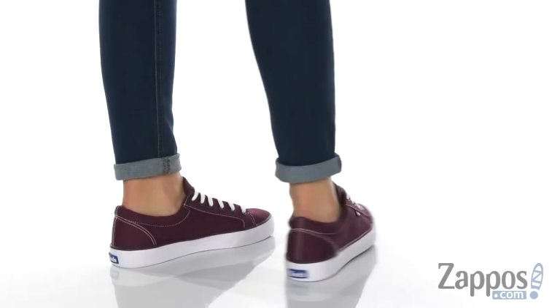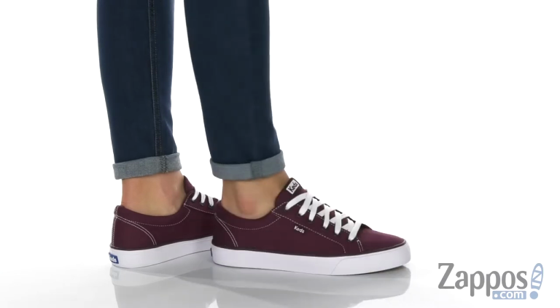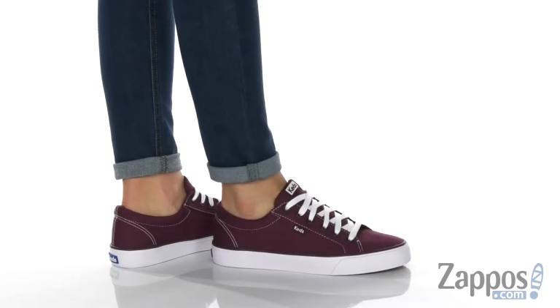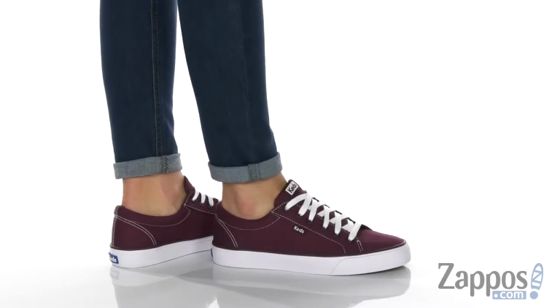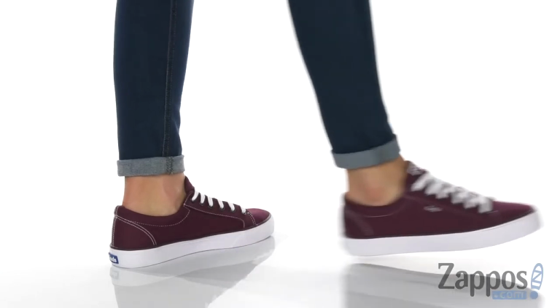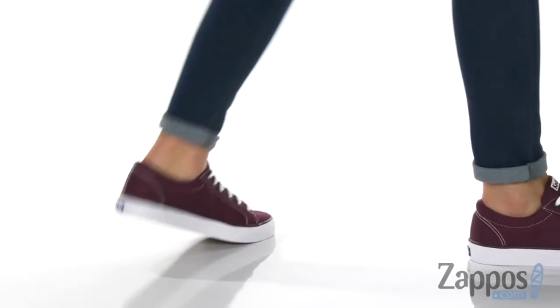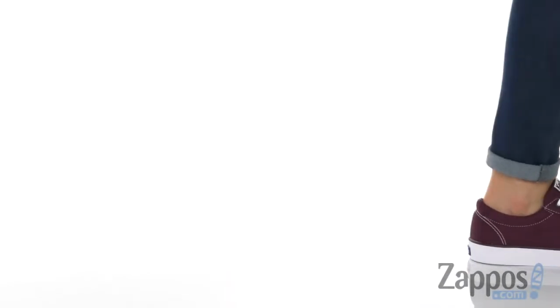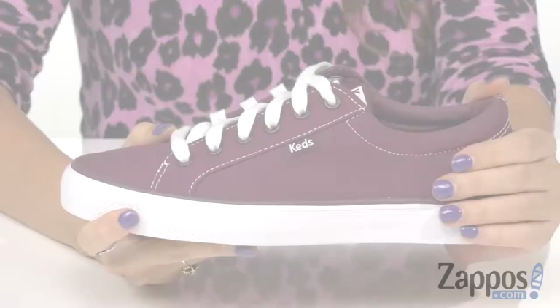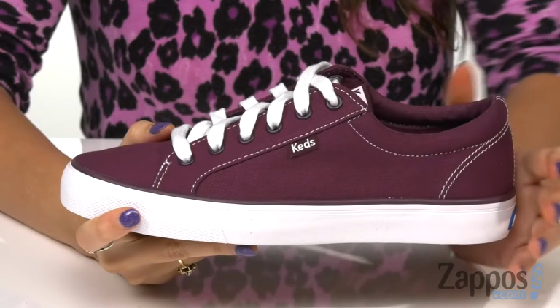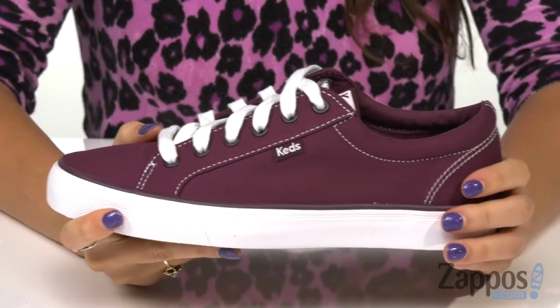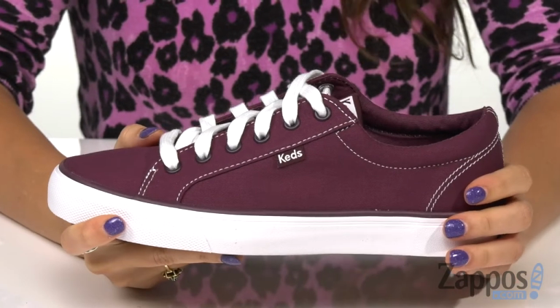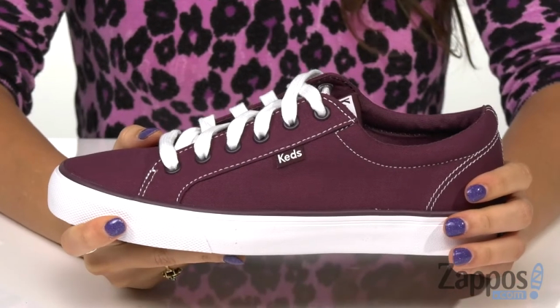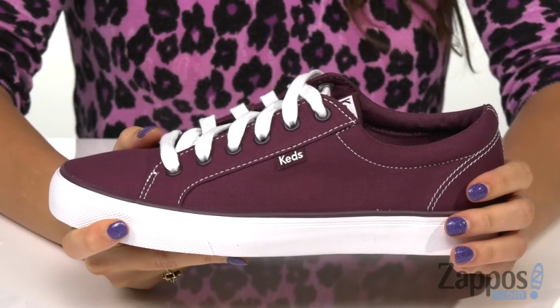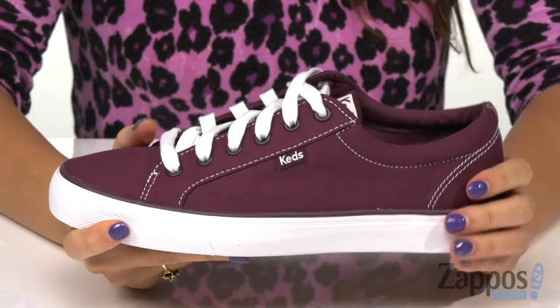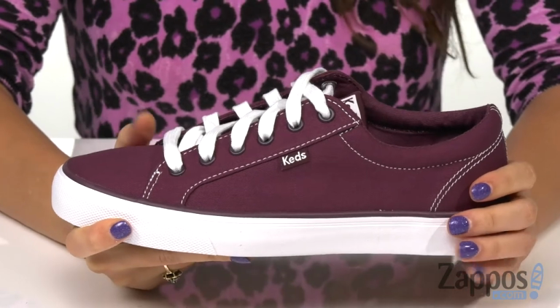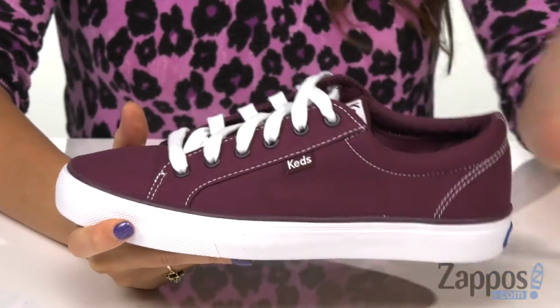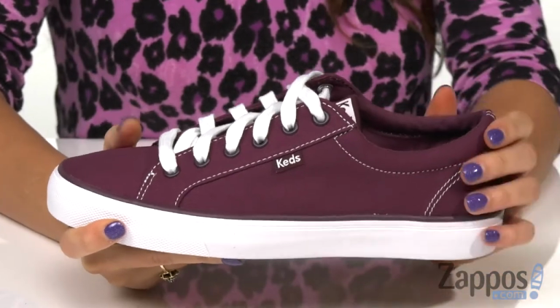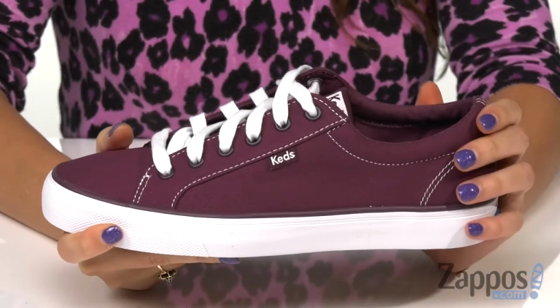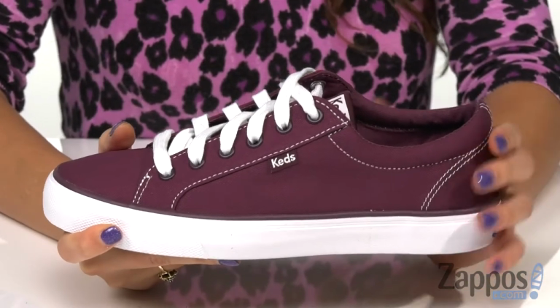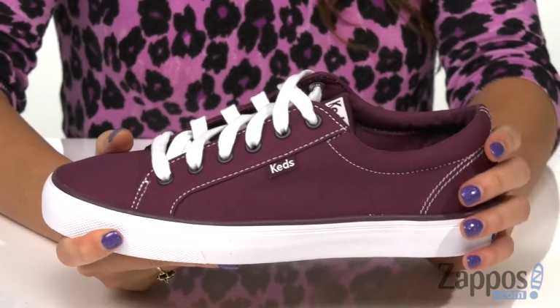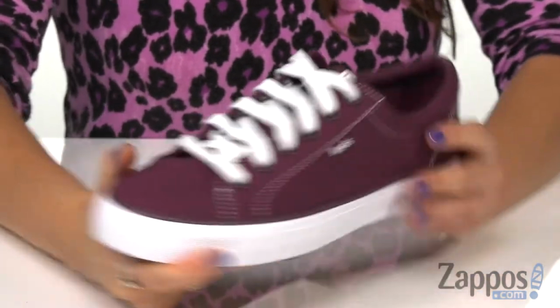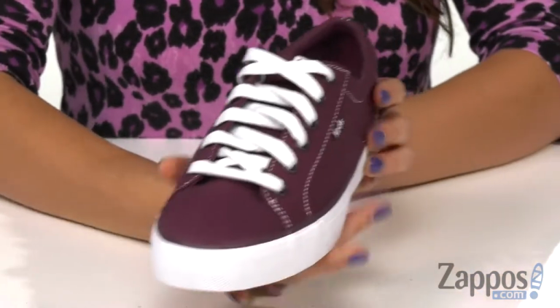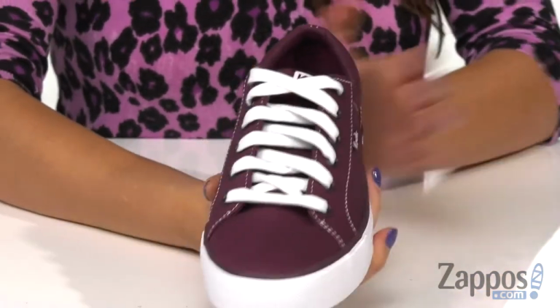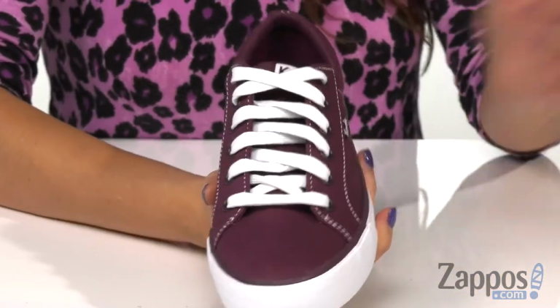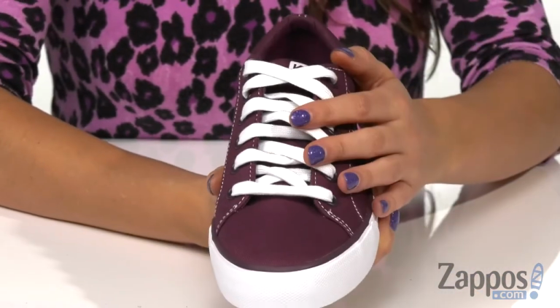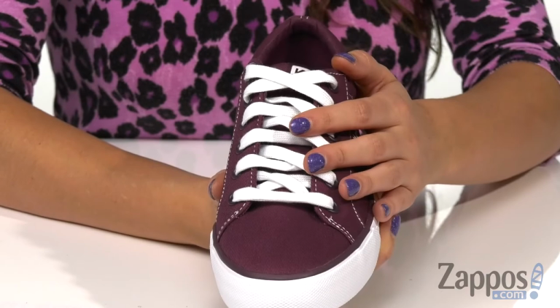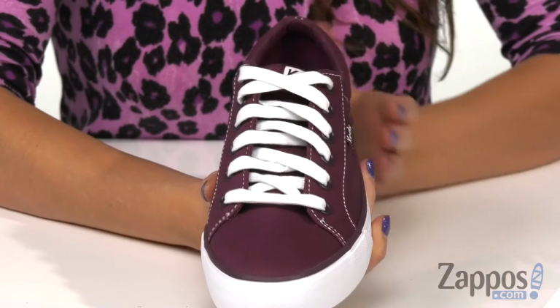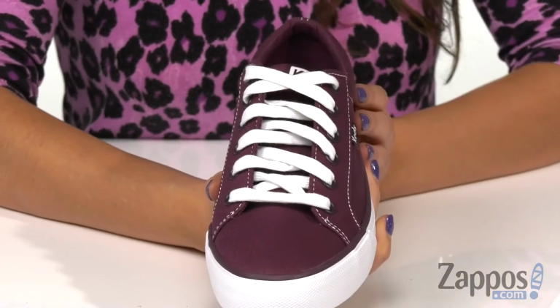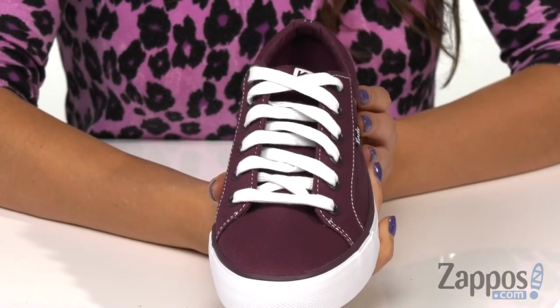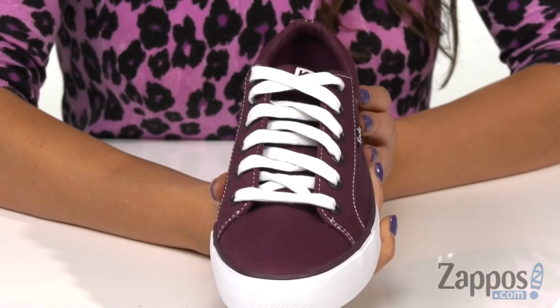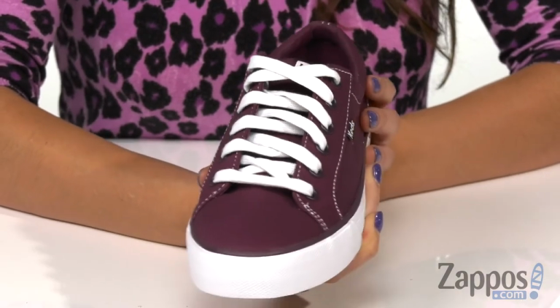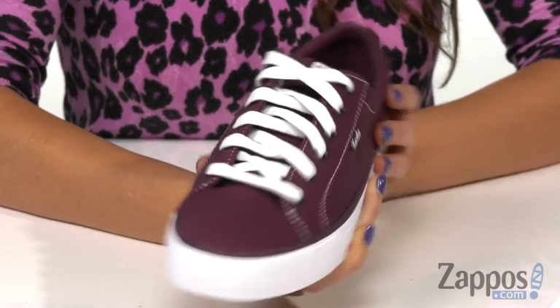These classic sneakers are crafted with a canvas upper that's durable for long-lasting wear. They feature contrast stitching for added flair, and up front is a lace-up feature for a secure and comfortable fit.